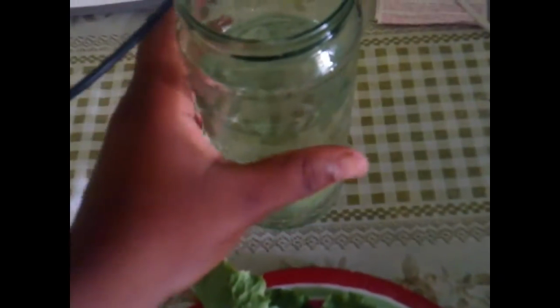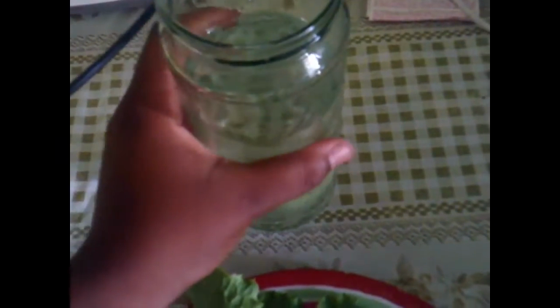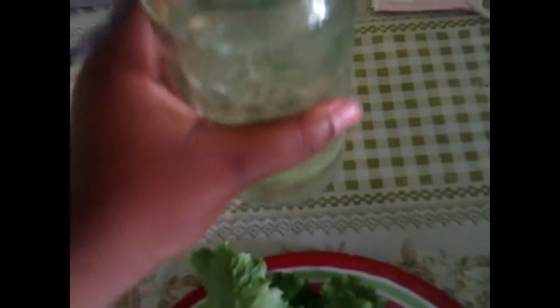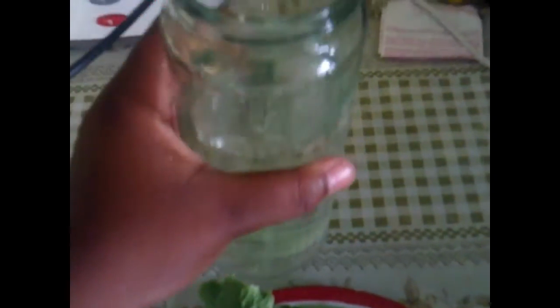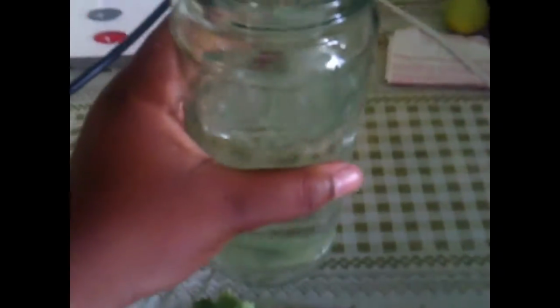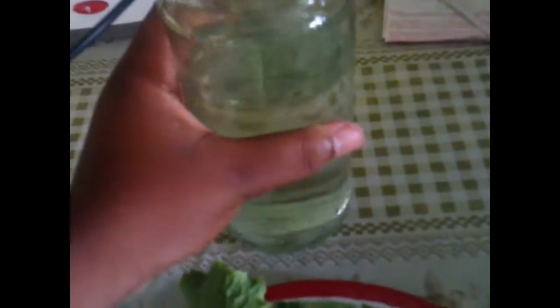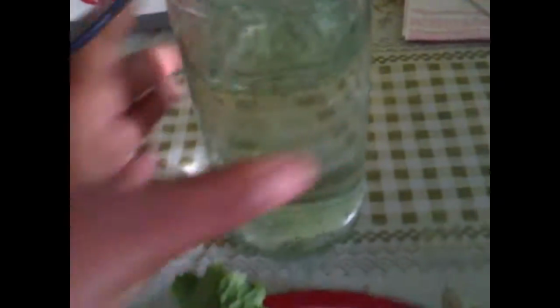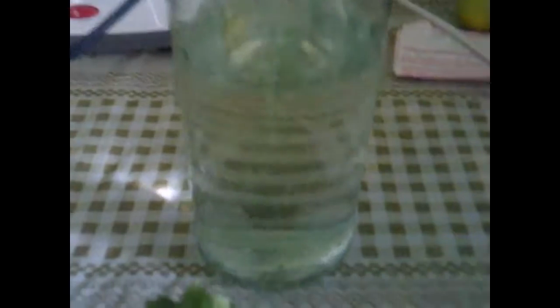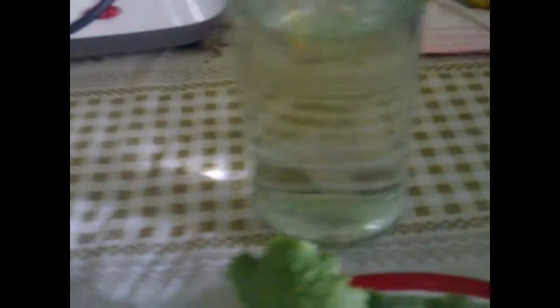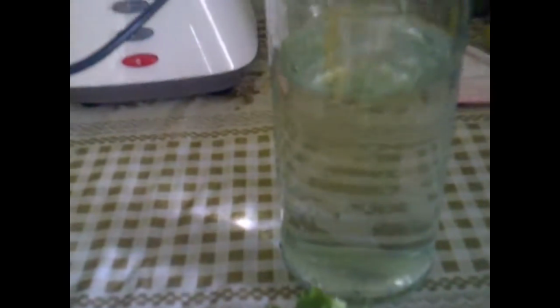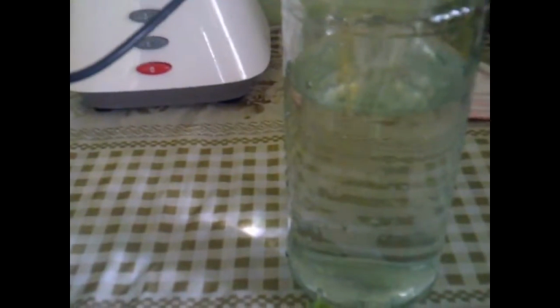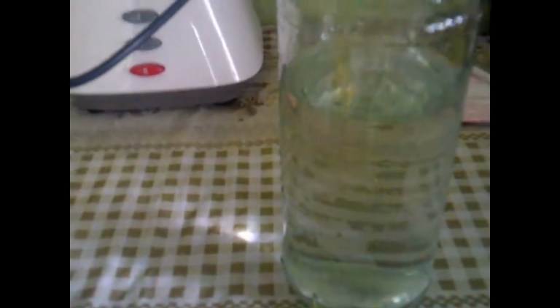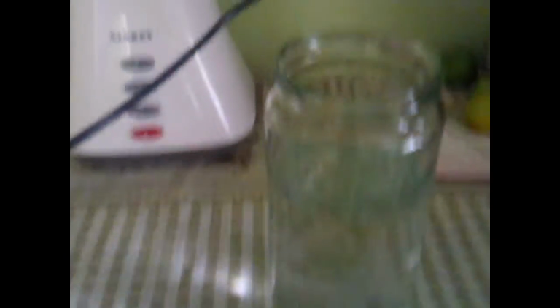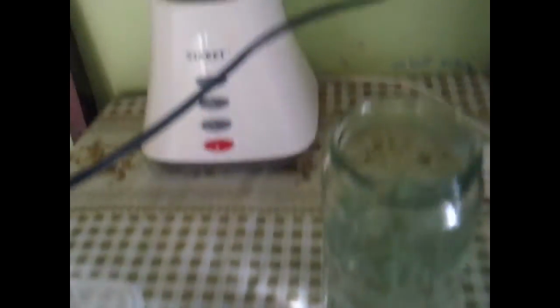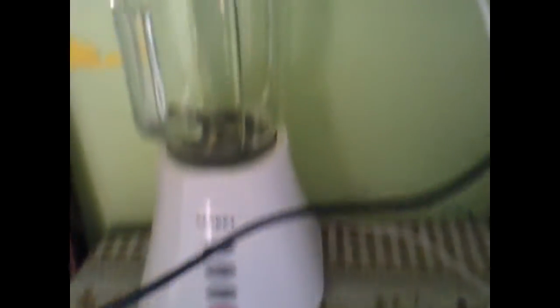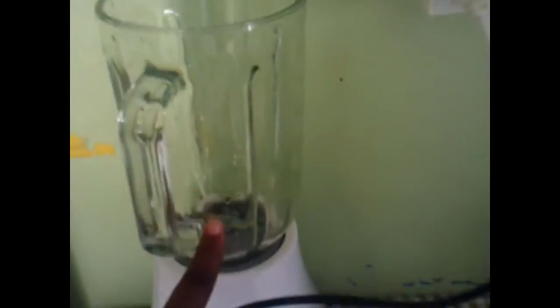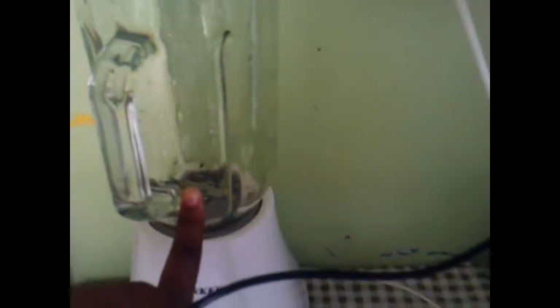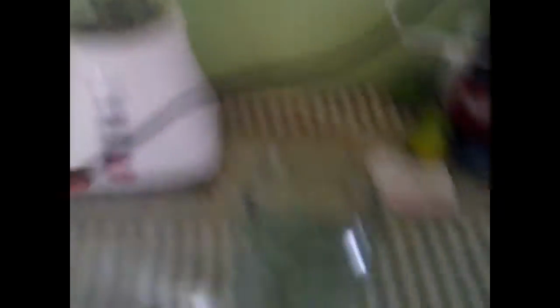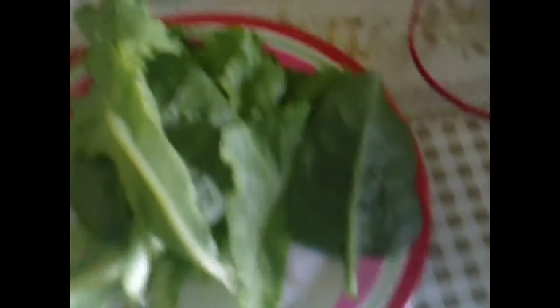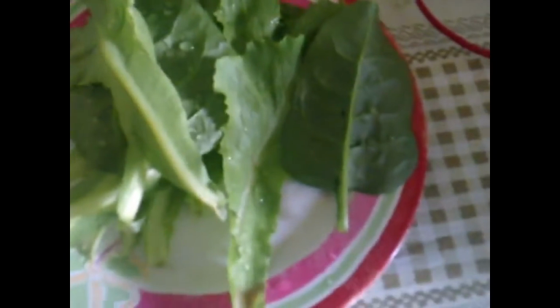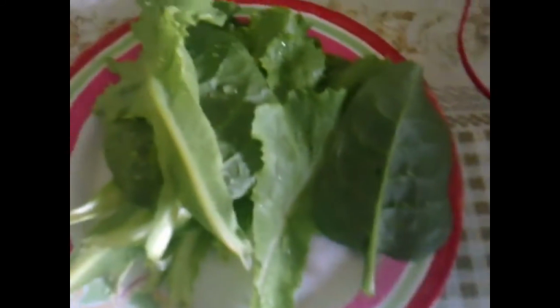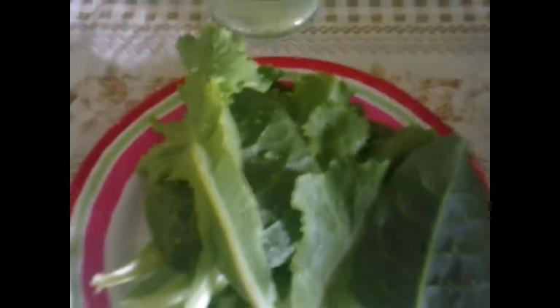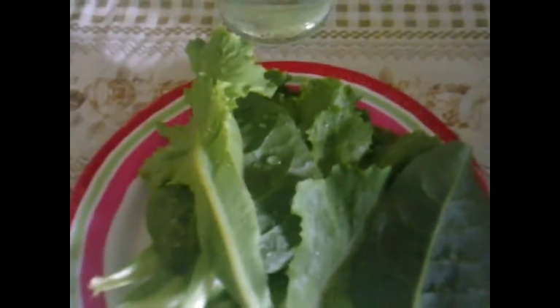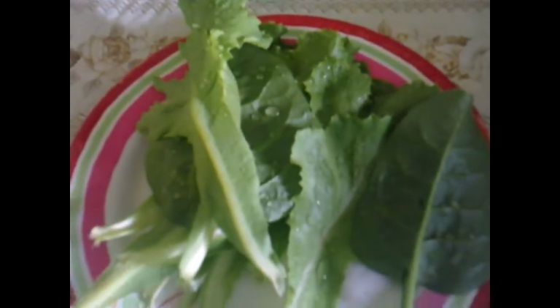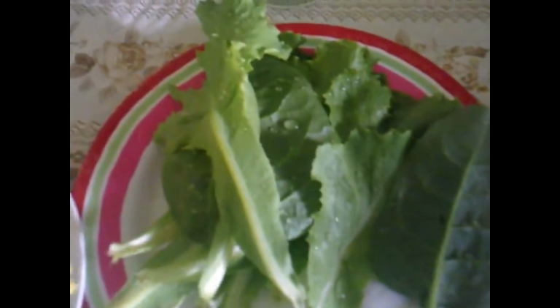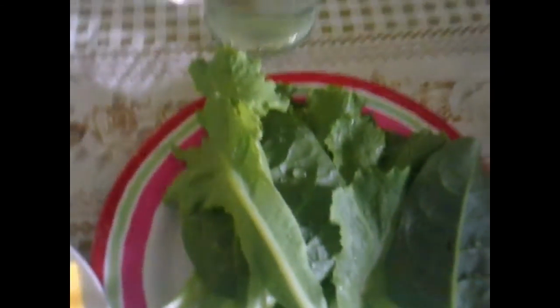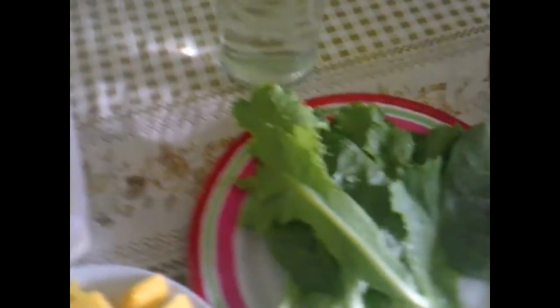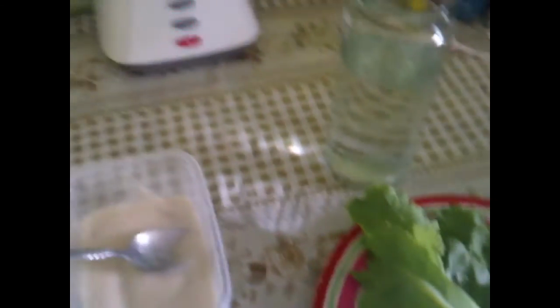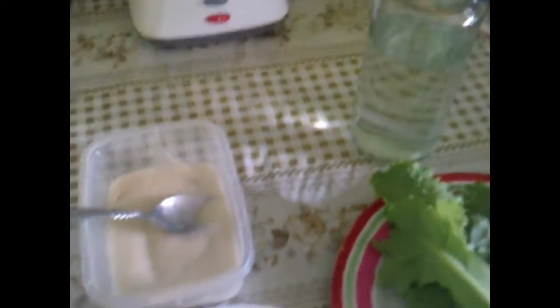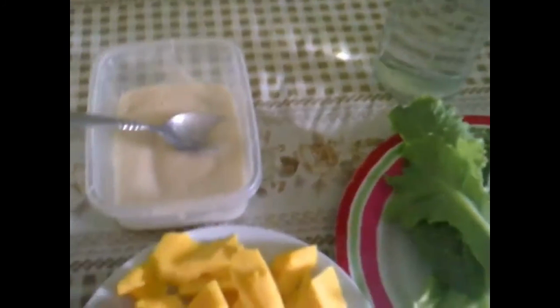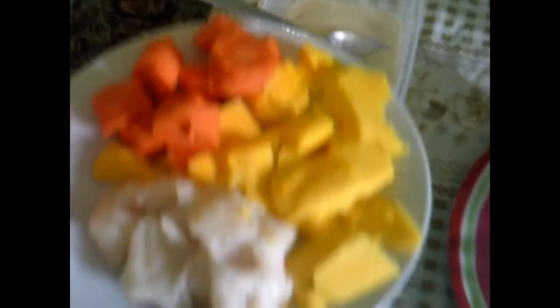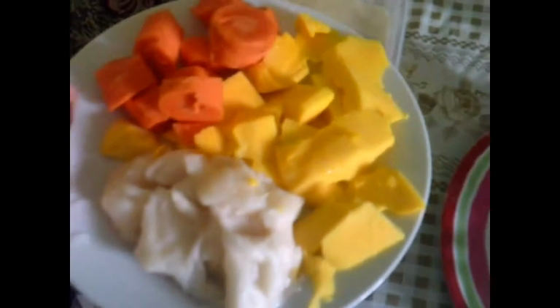We have here a jar almost filled with water — I didn't actually do any measurements, I just do it how I usually do it. And of course a blender, or if you have a juicer, that works too.